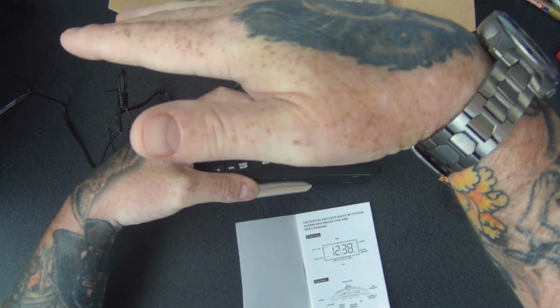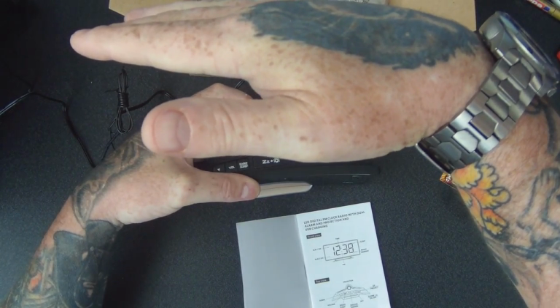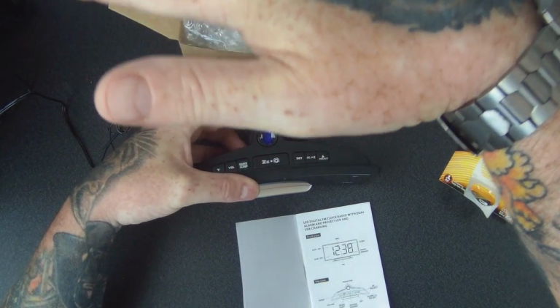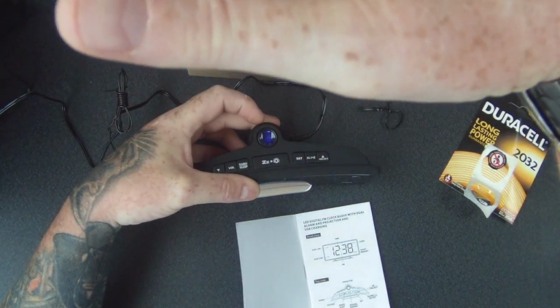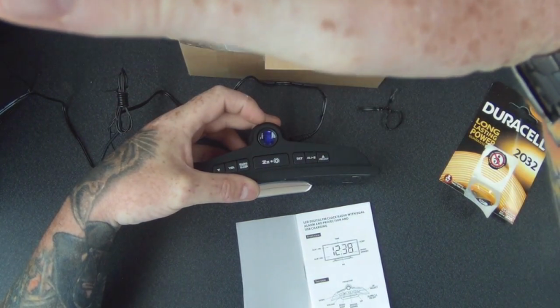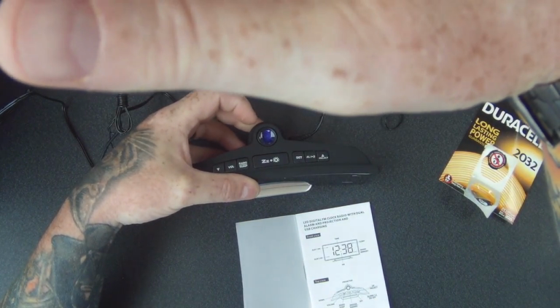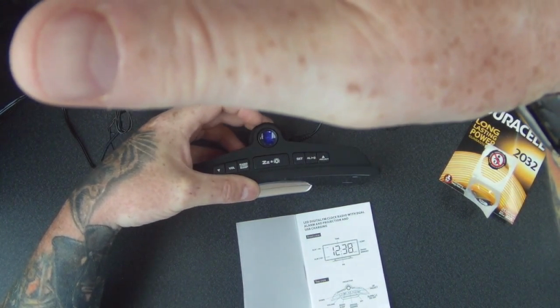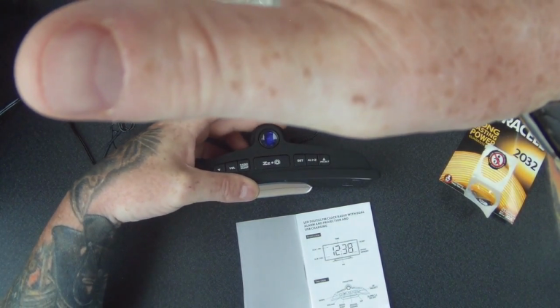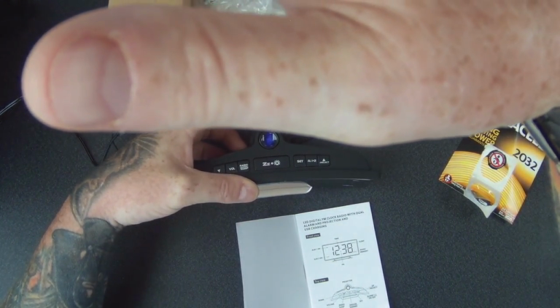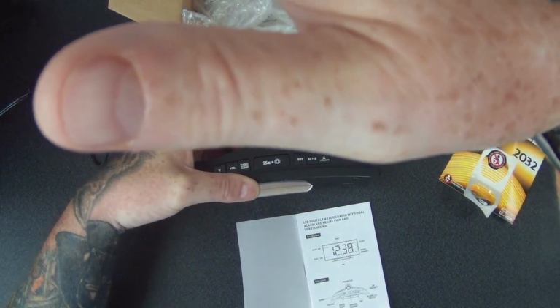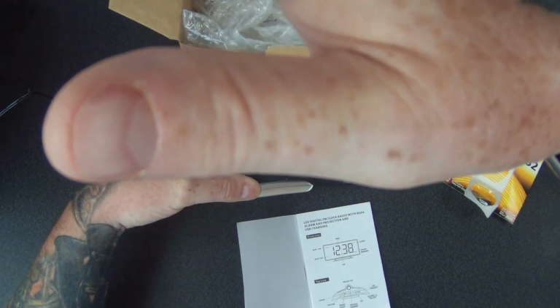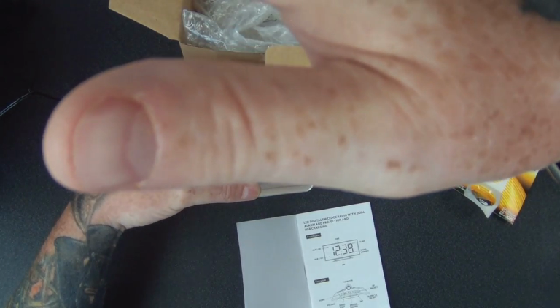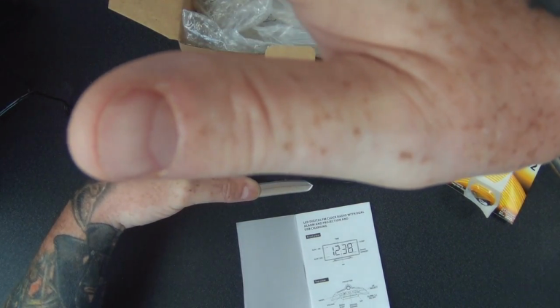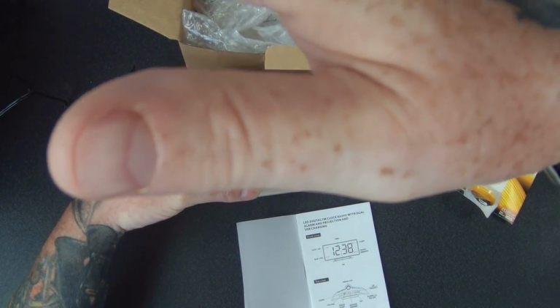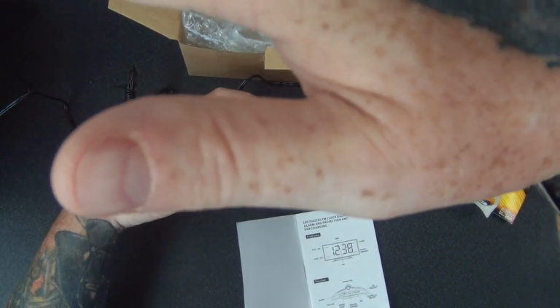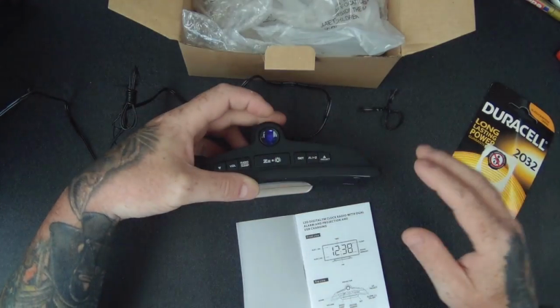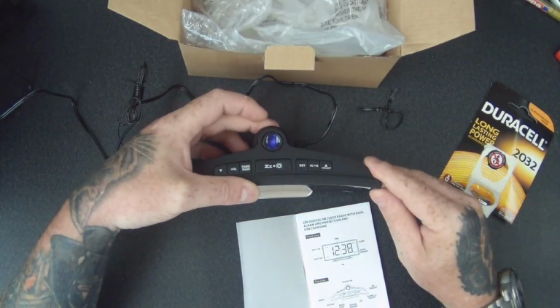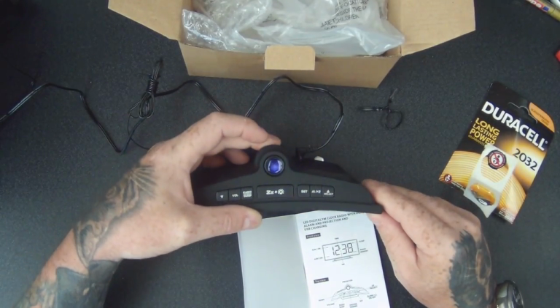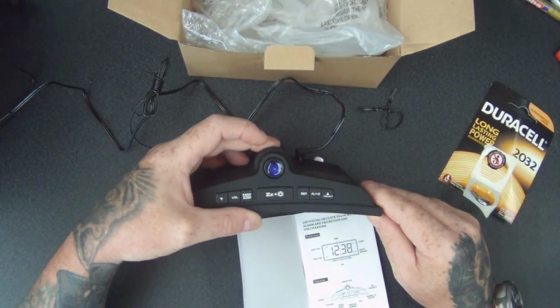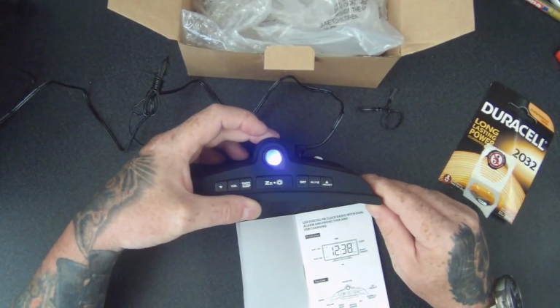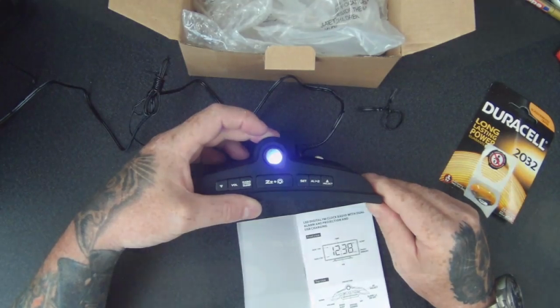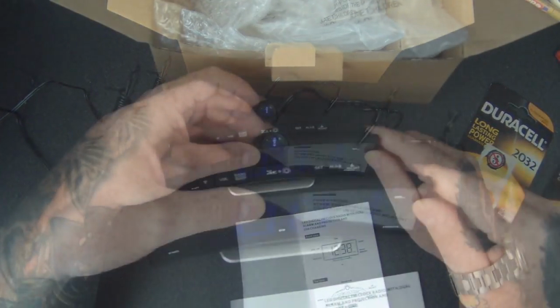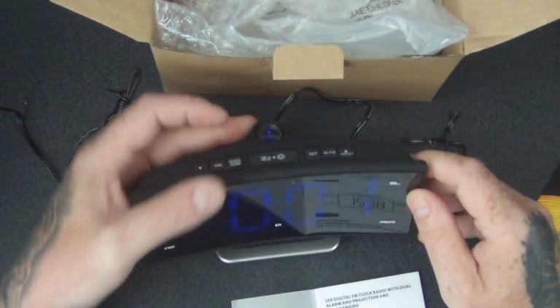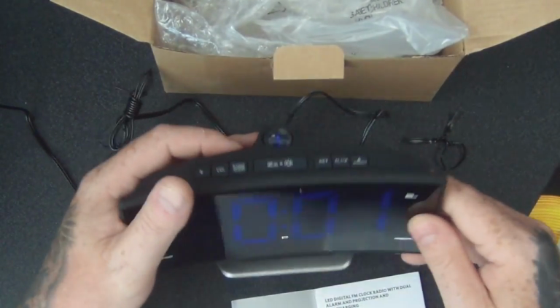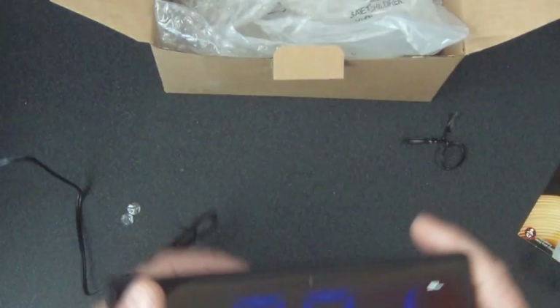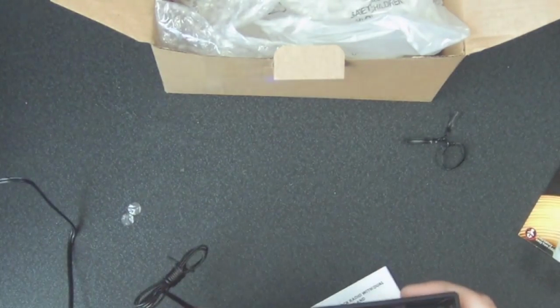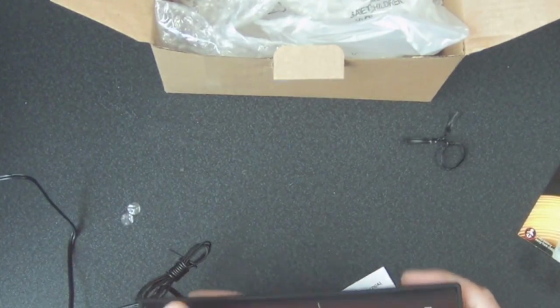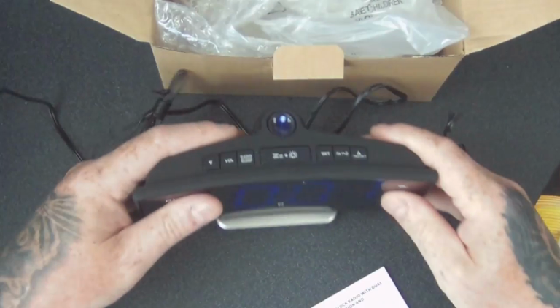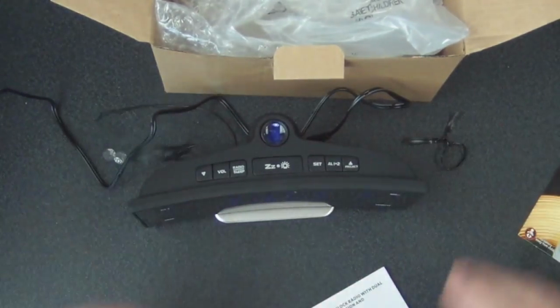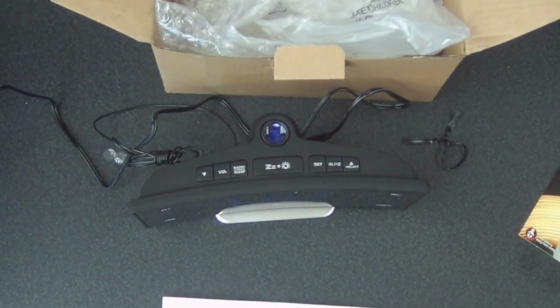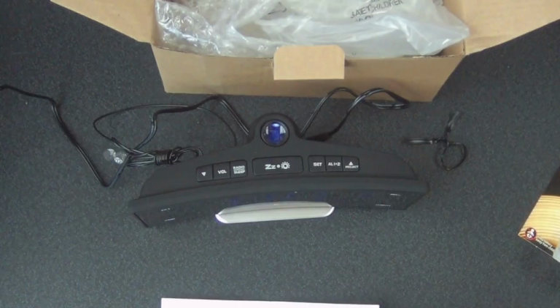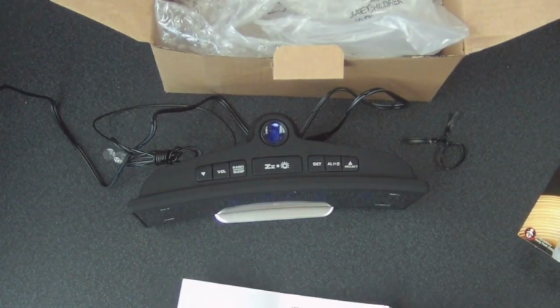Actually, I can get it to project on my hand. It's going to look better at night time — just to show you. Yeah, top surface and settings are all there.